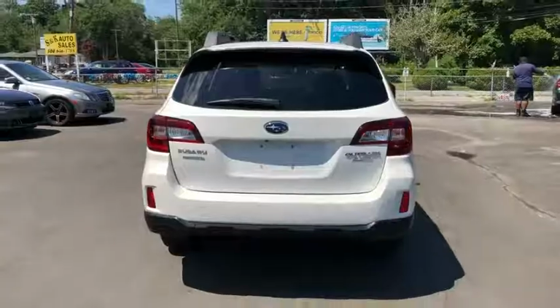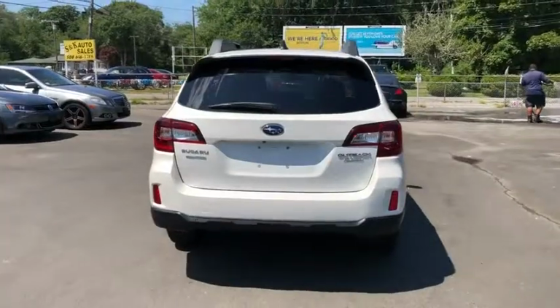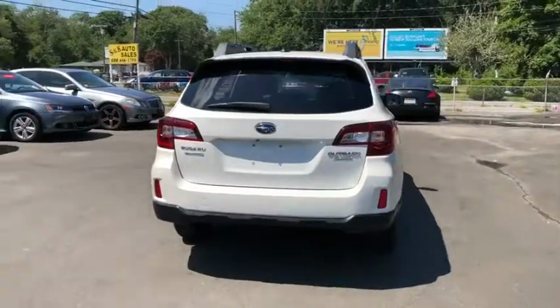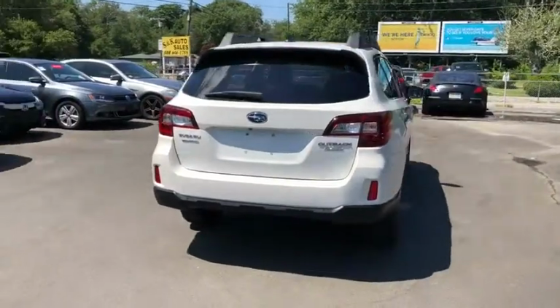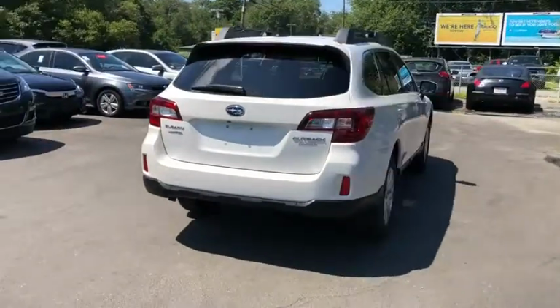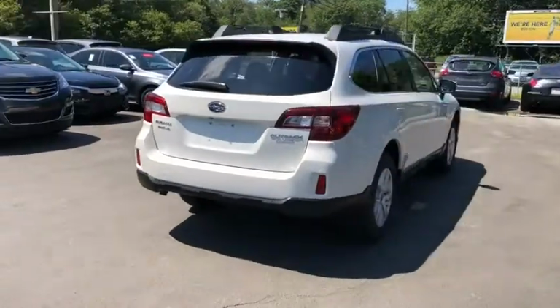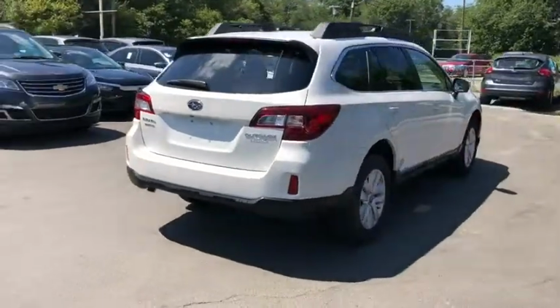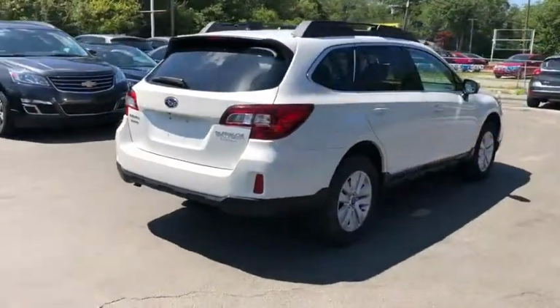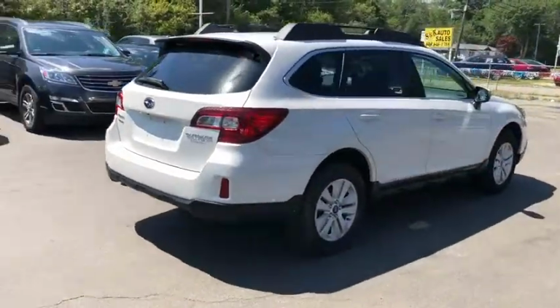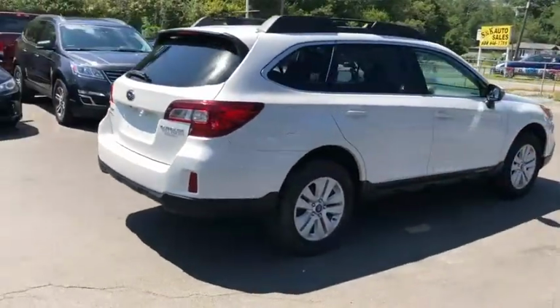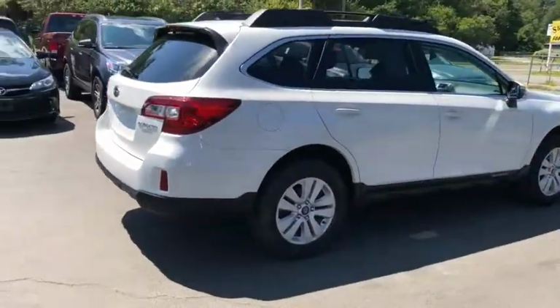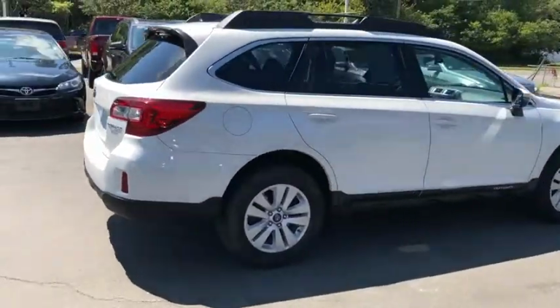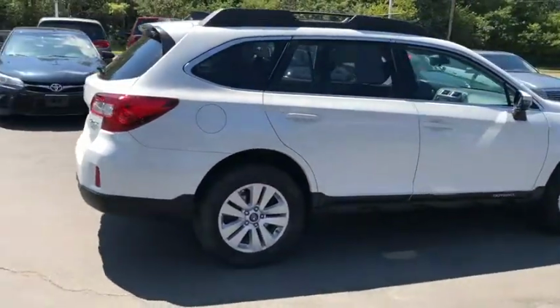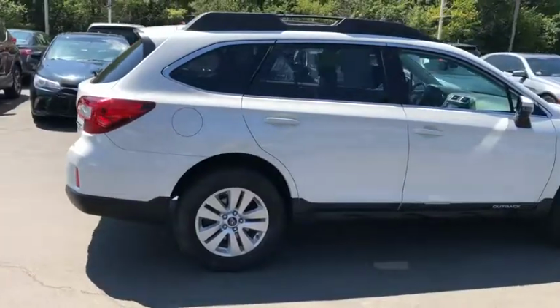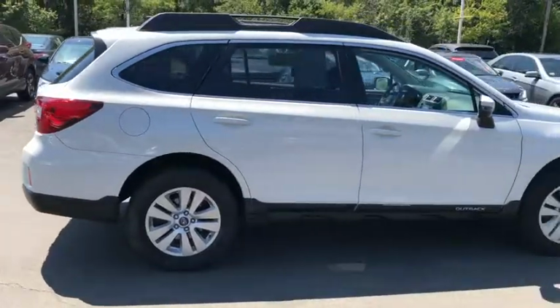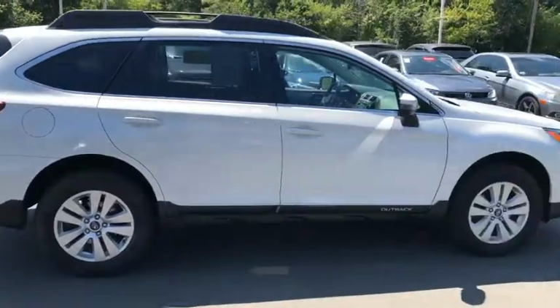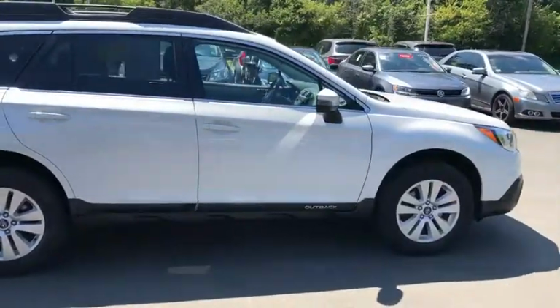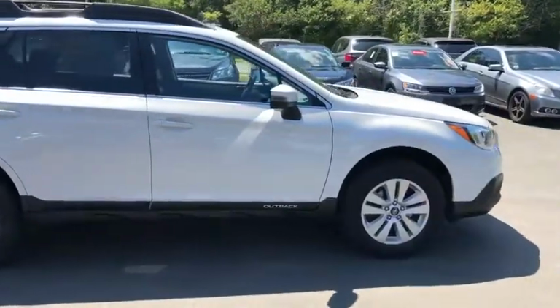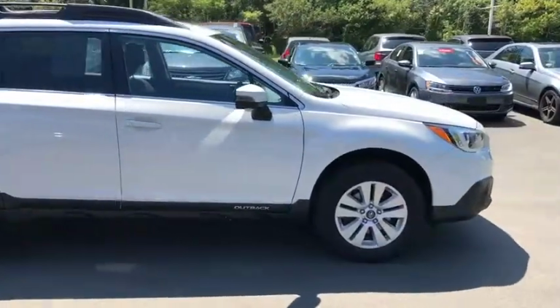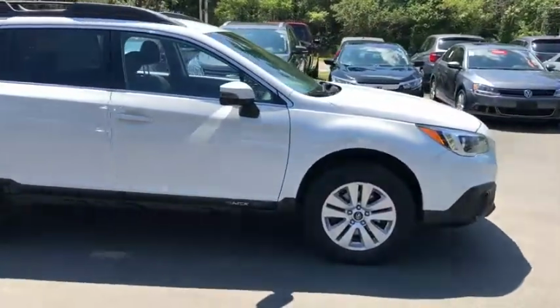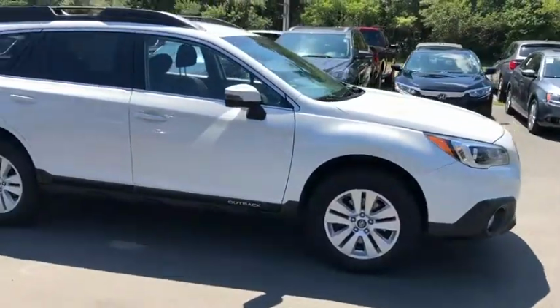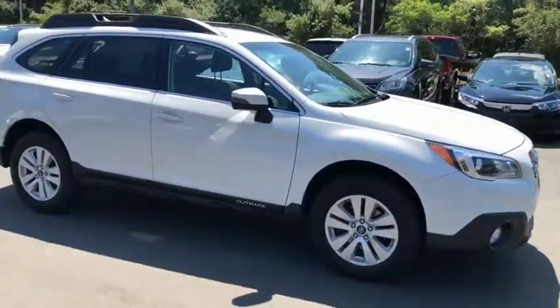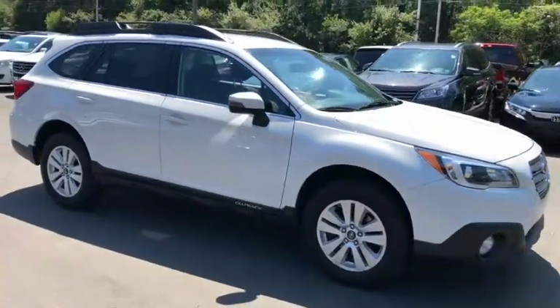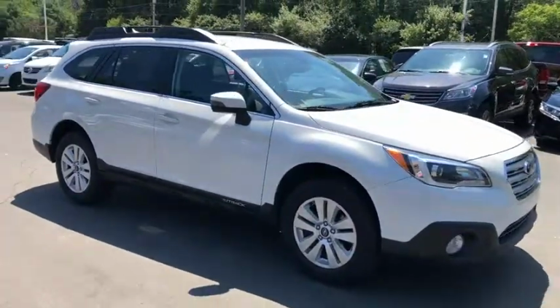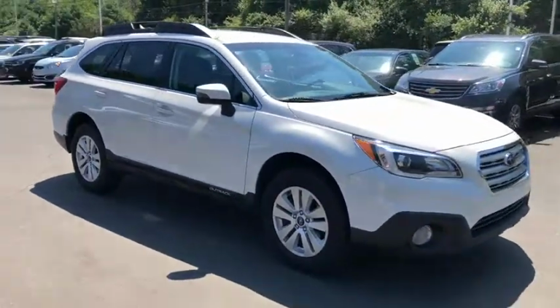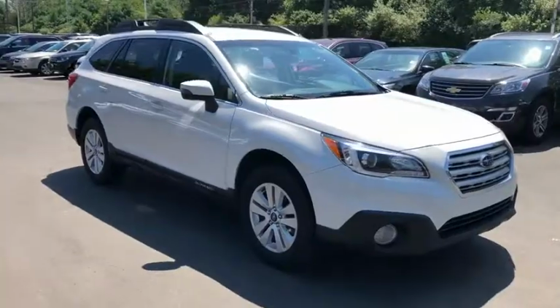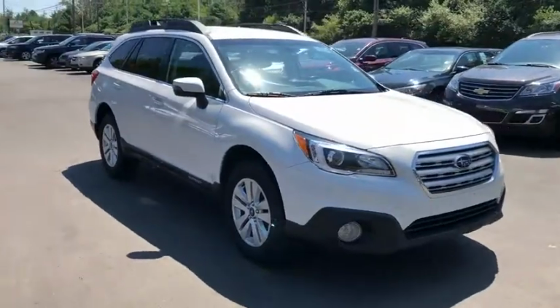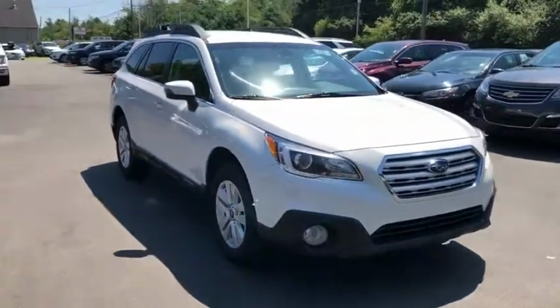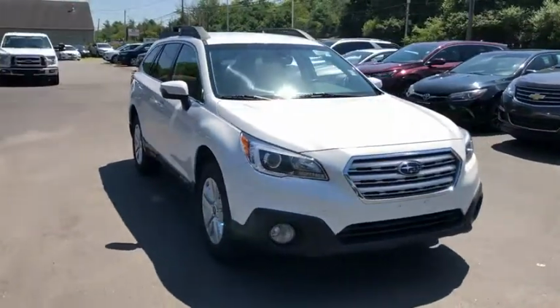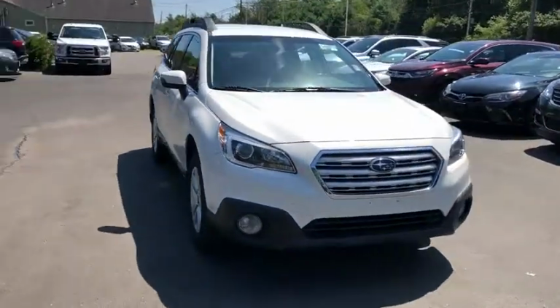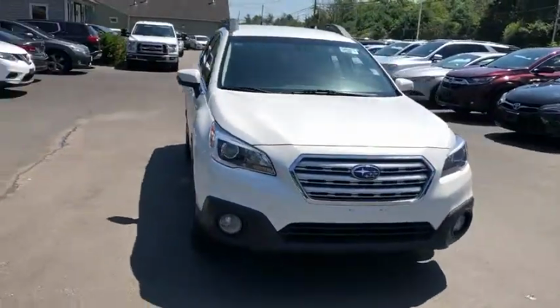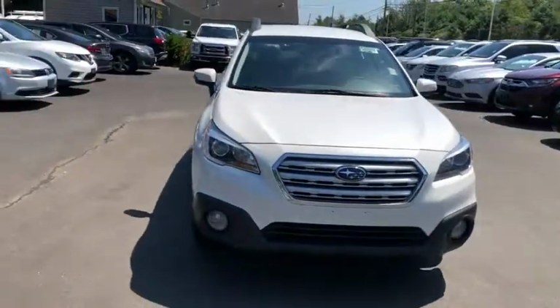You are going to love the 2017 Subaru Outback. Take the go-anywhere capability of all-wheel drive and plenty of room for cargo and companions, and you've got the Subaru Outback. Let the adventure begin.